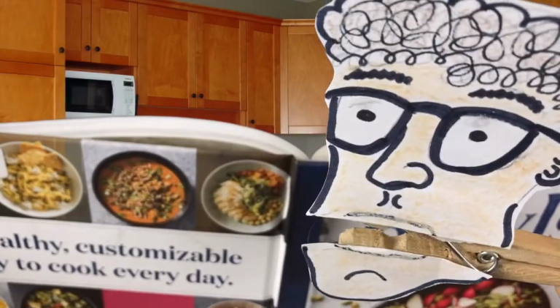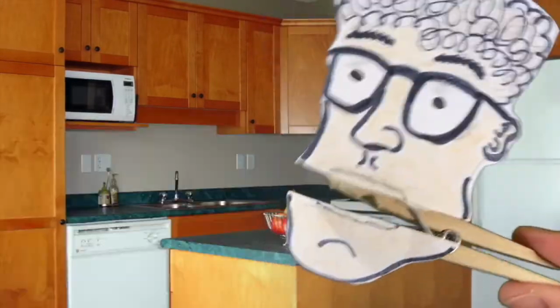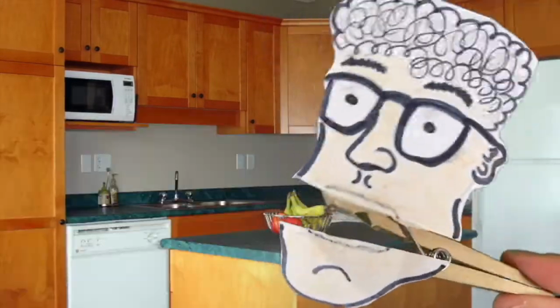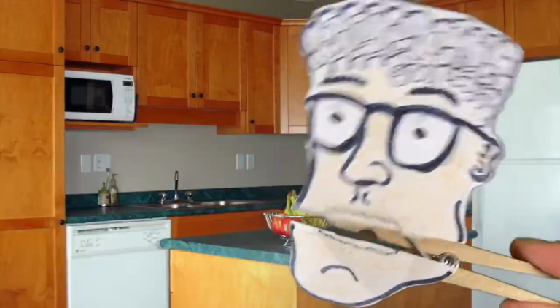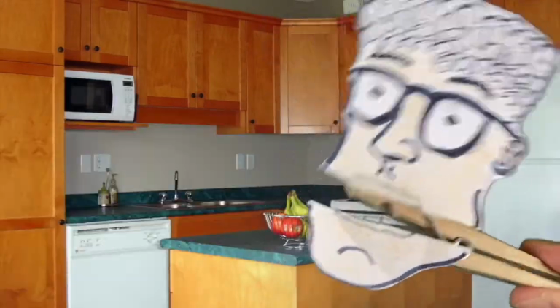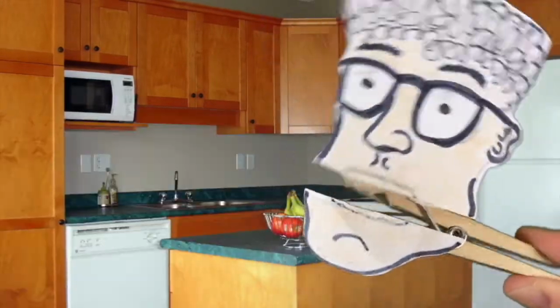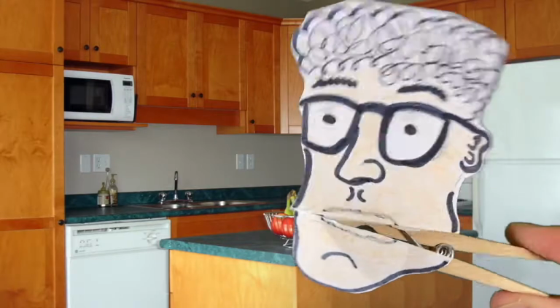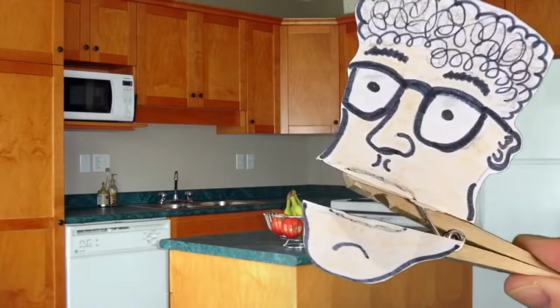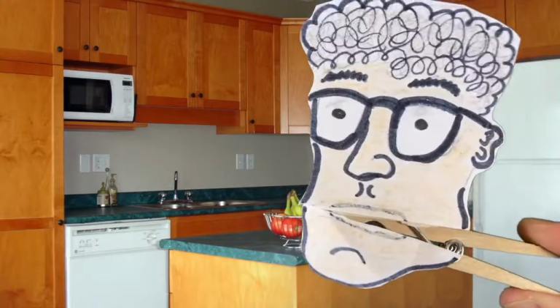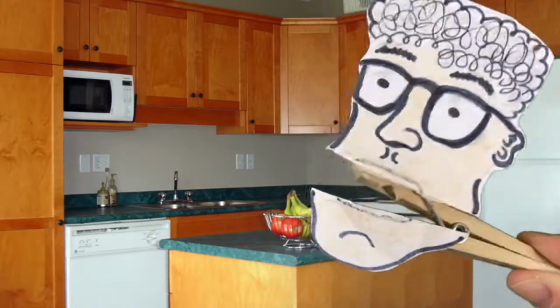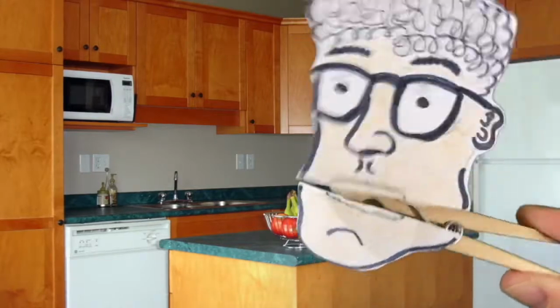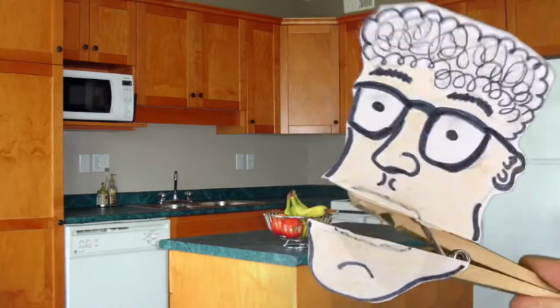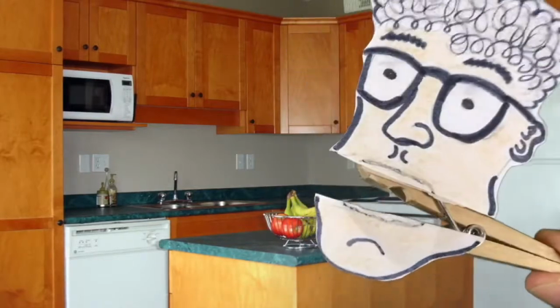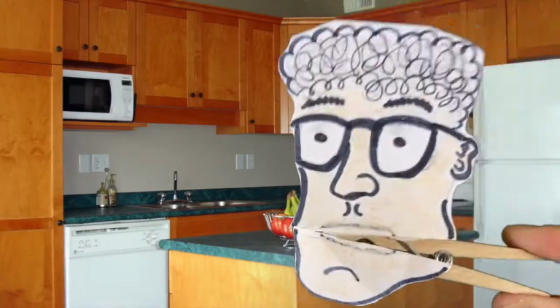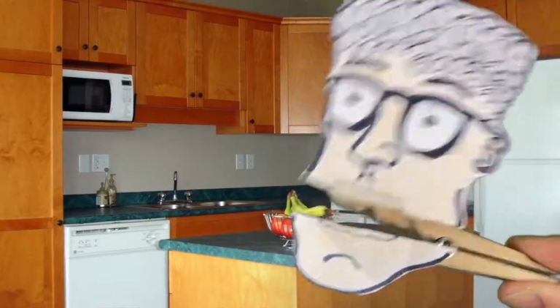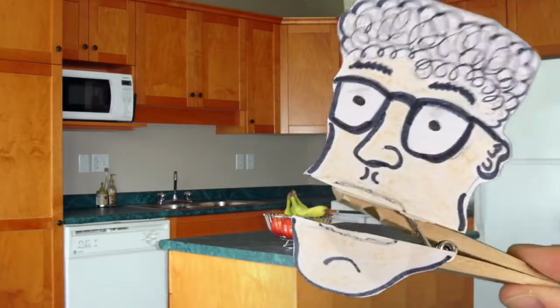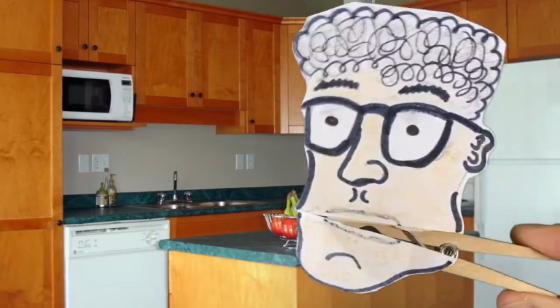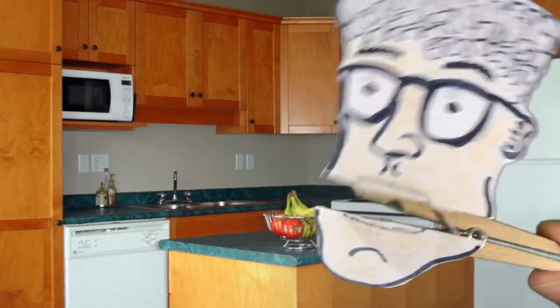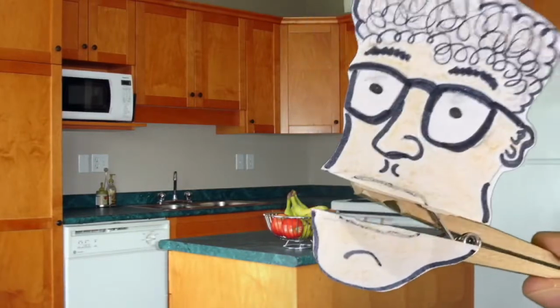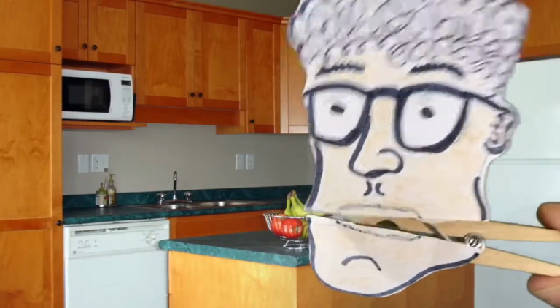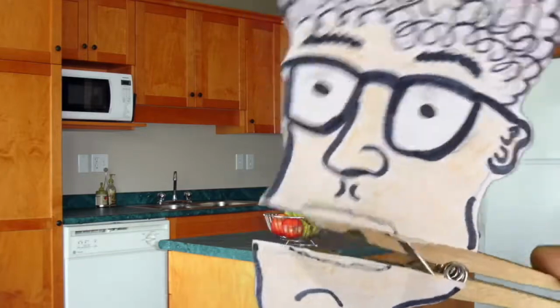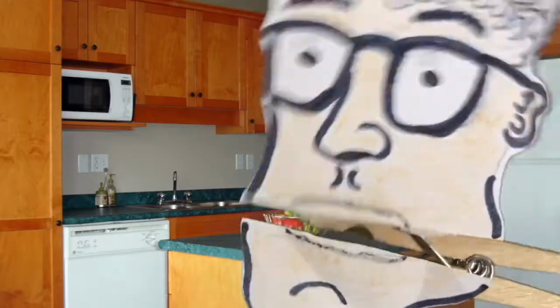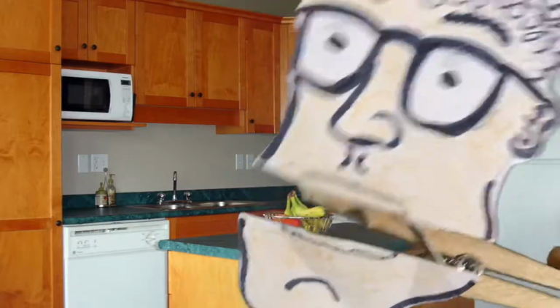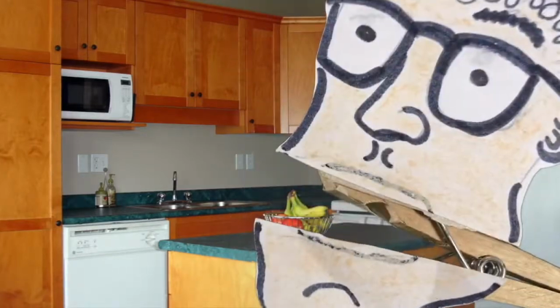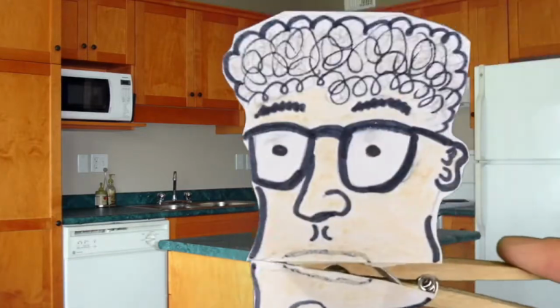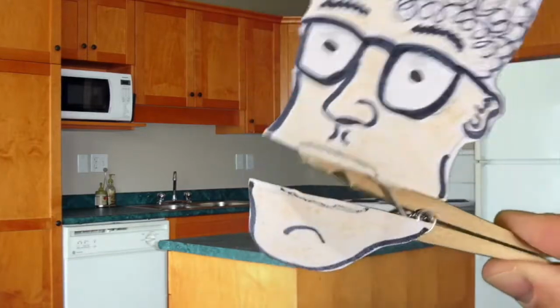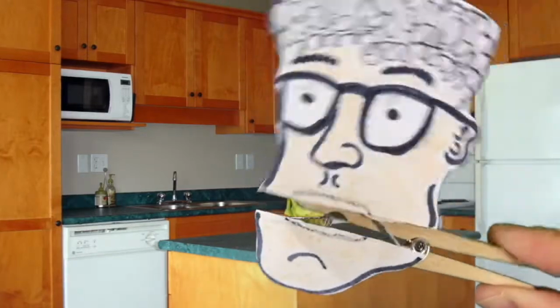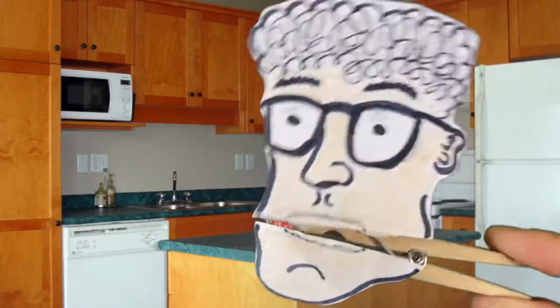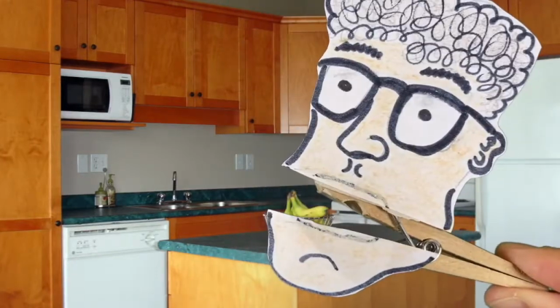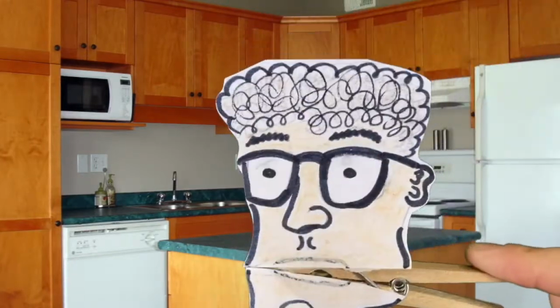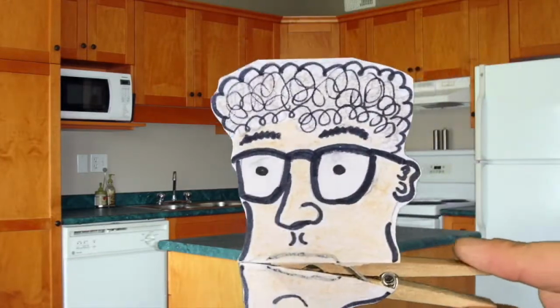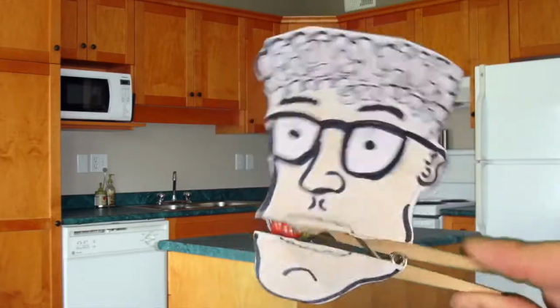So head over to camaslibrary.org and get your copy of Bowls today. Remember, this food doesn't go on plates — bowls only, please. Bye-bye.